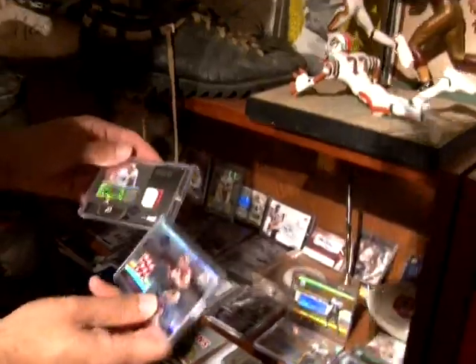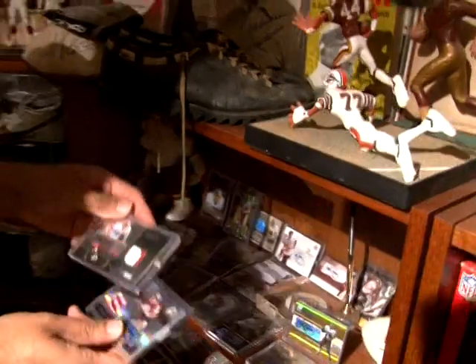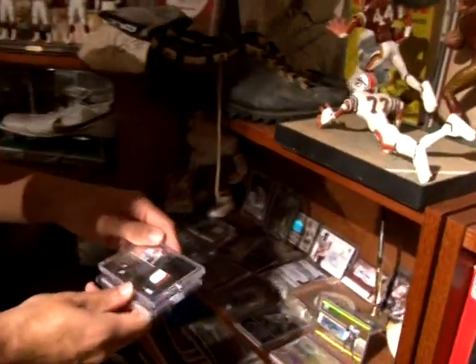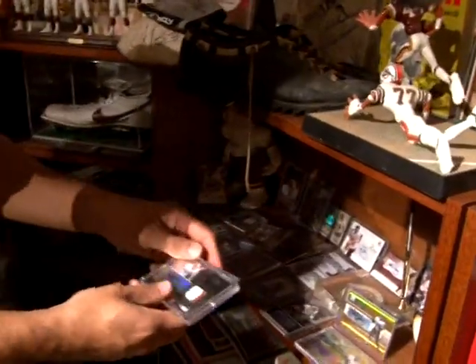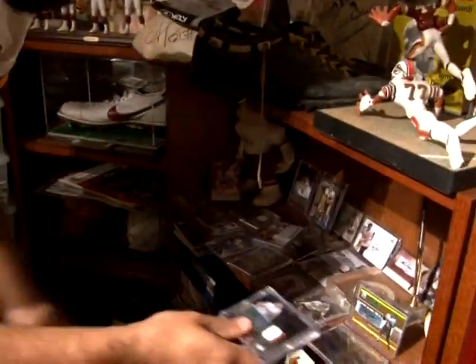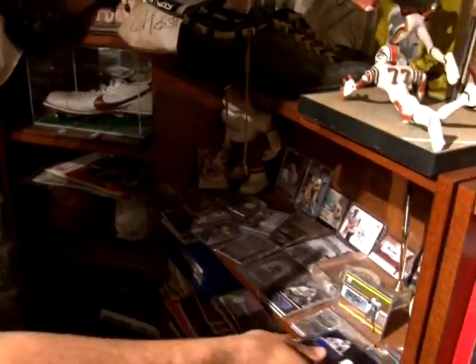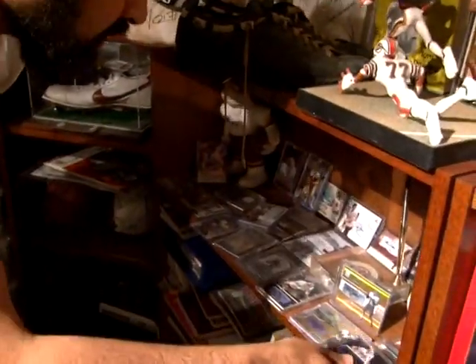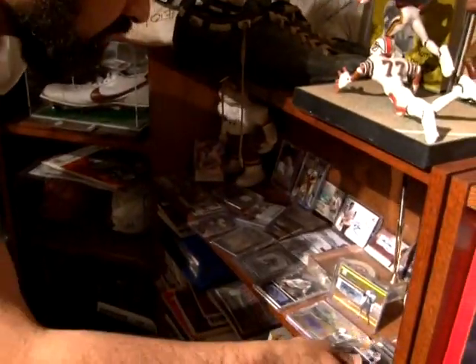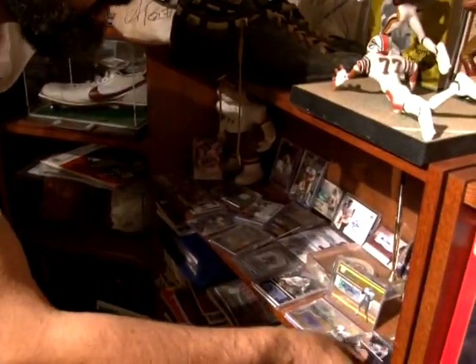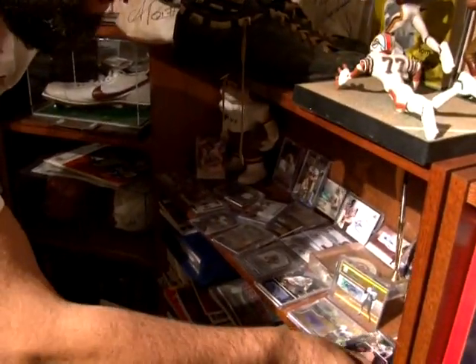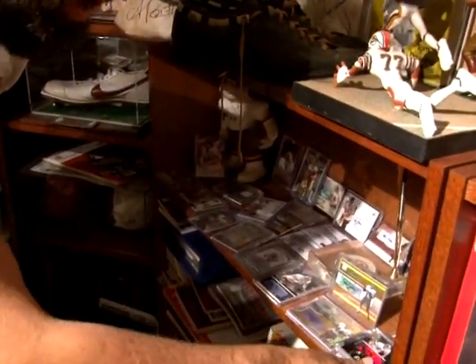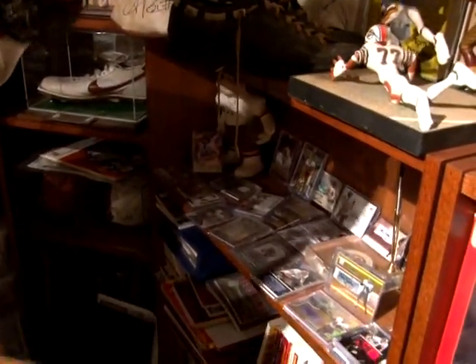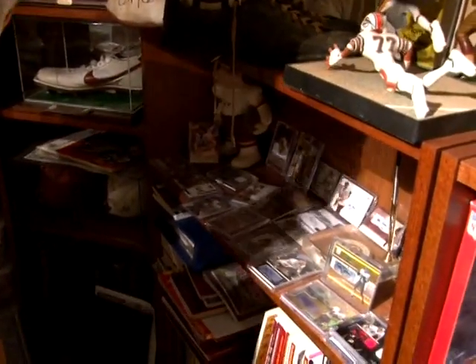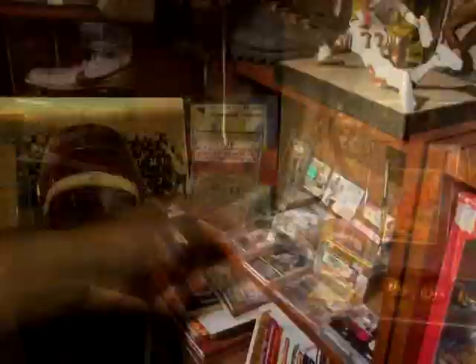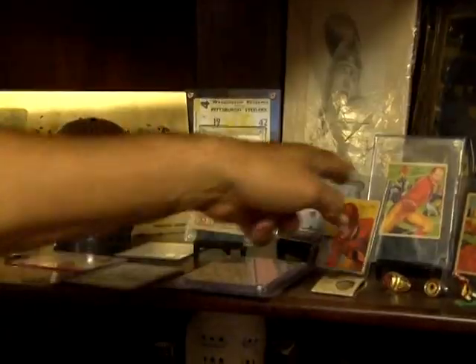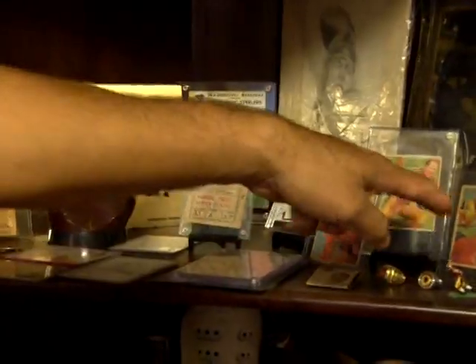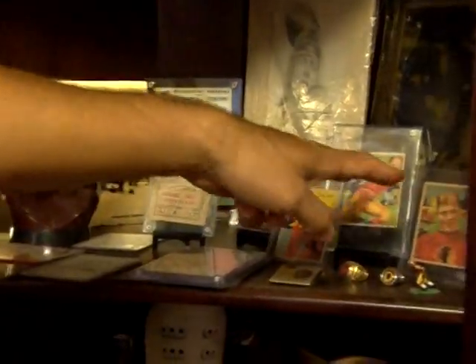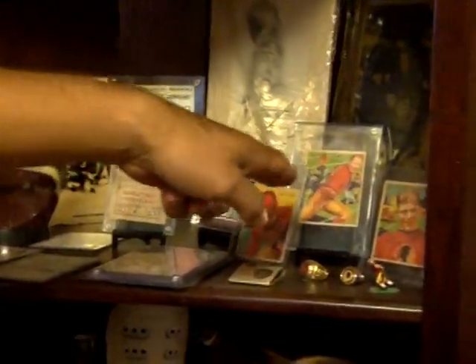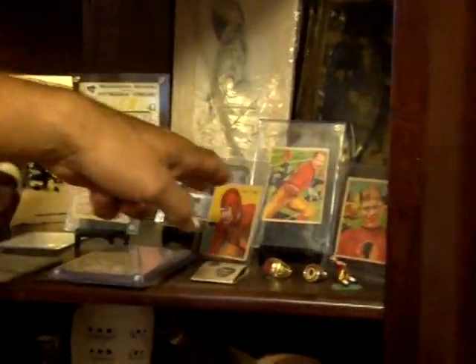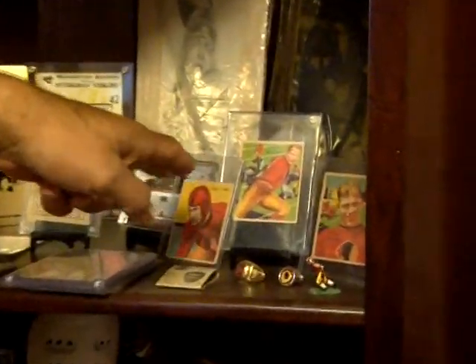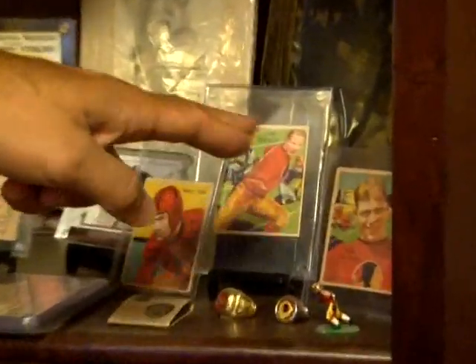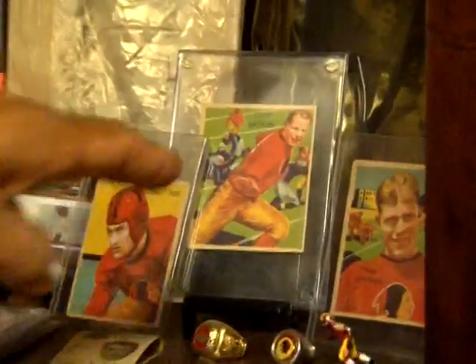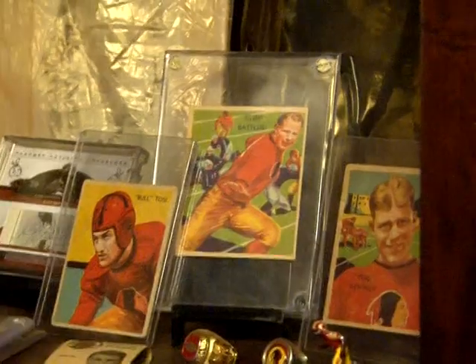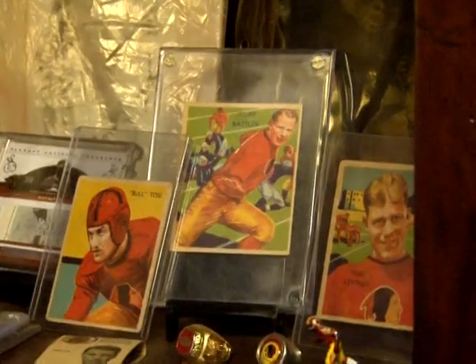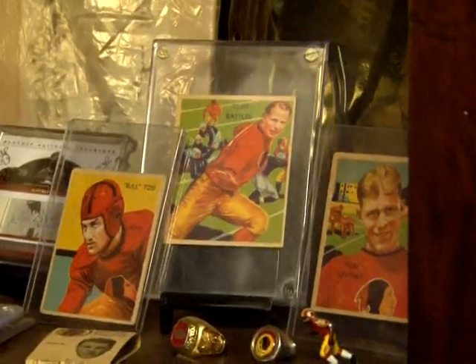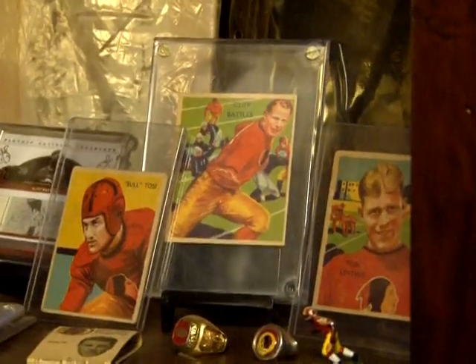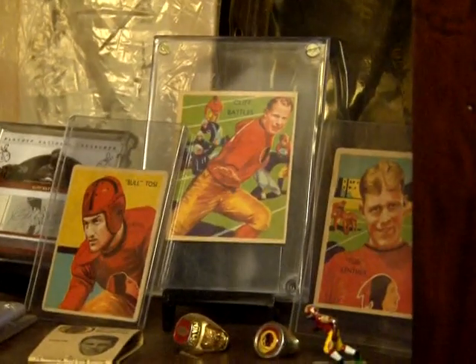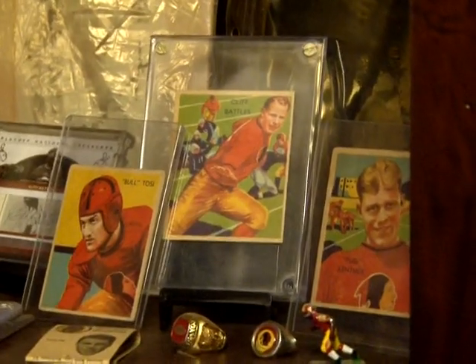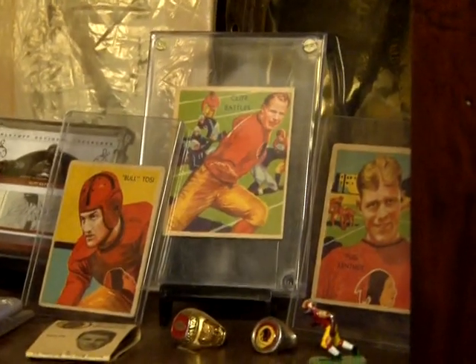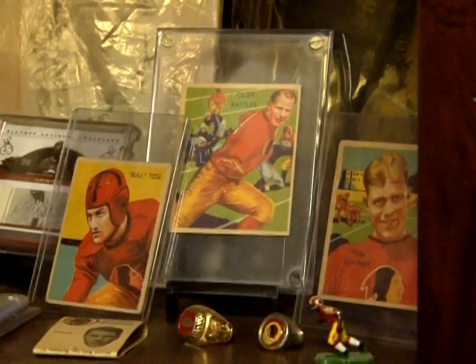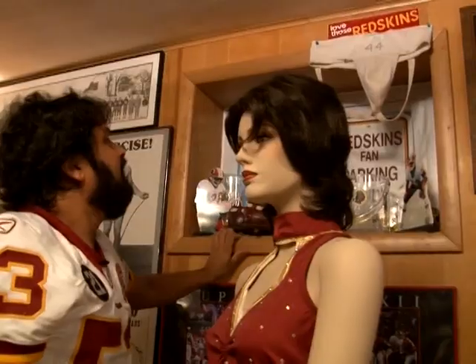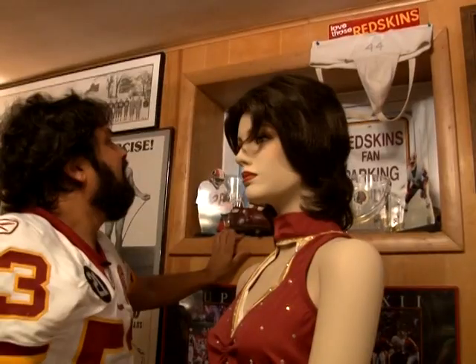I literally probably have over 20,000 different cards. These are the earliest football cards from 1935. There are just tons and tons of items.